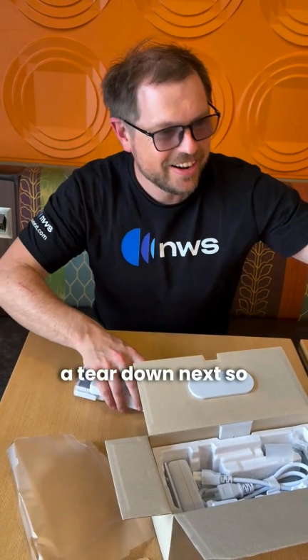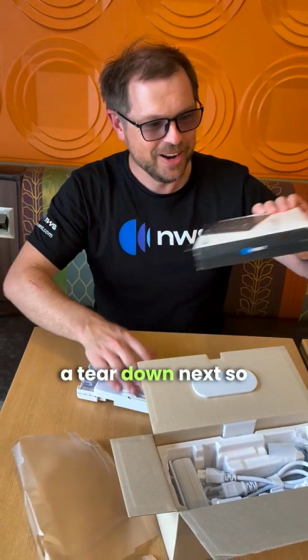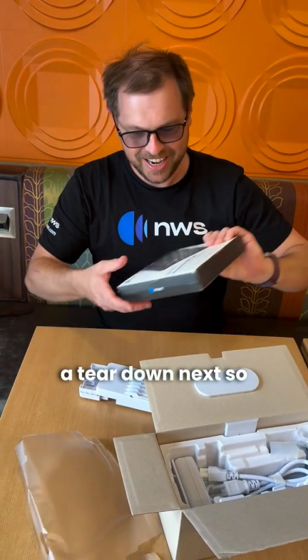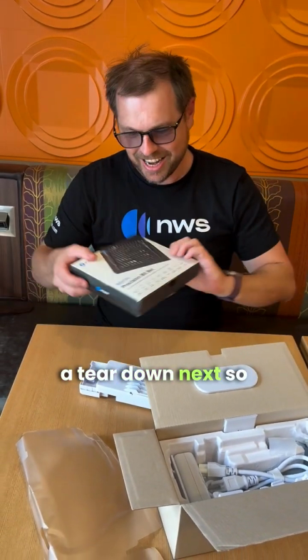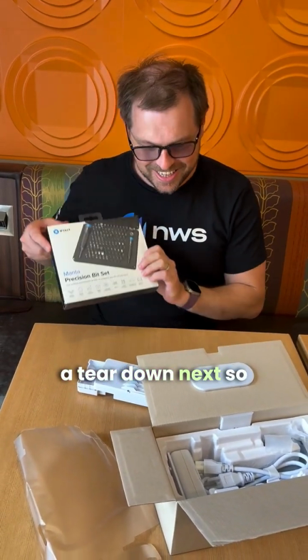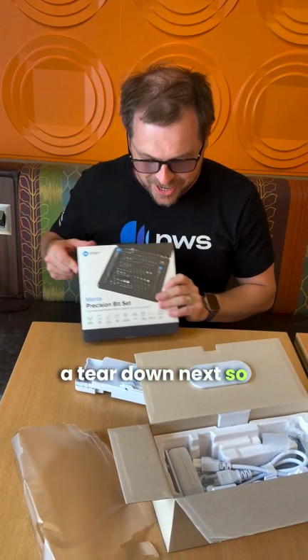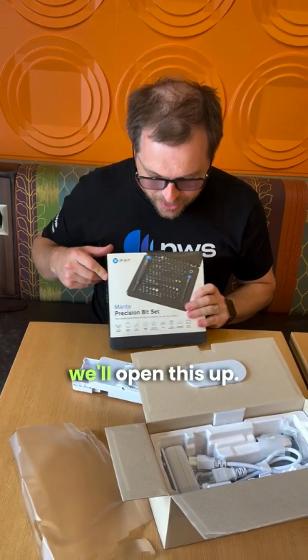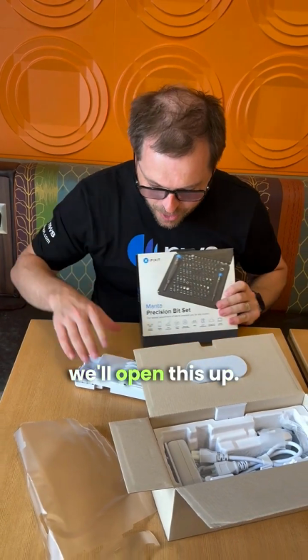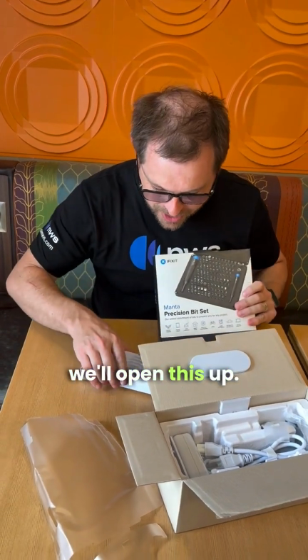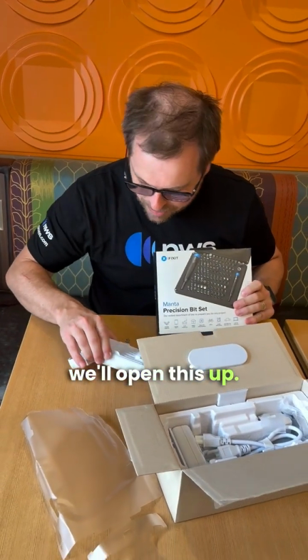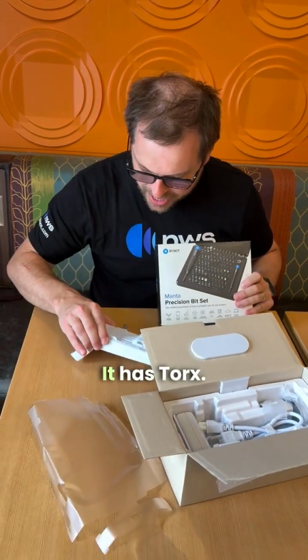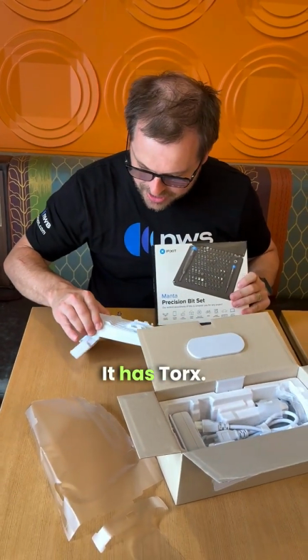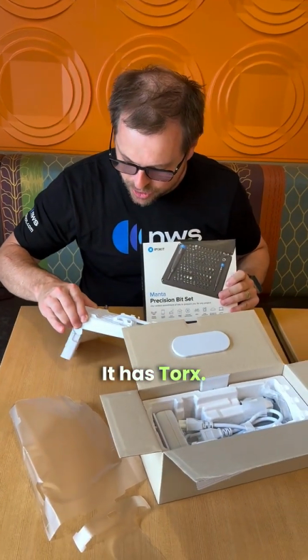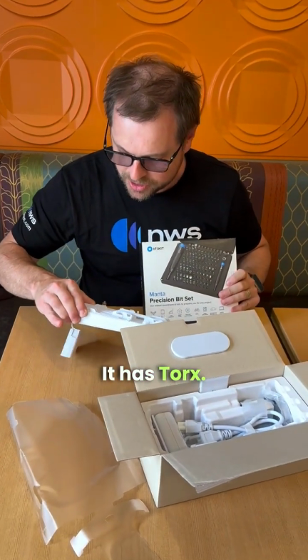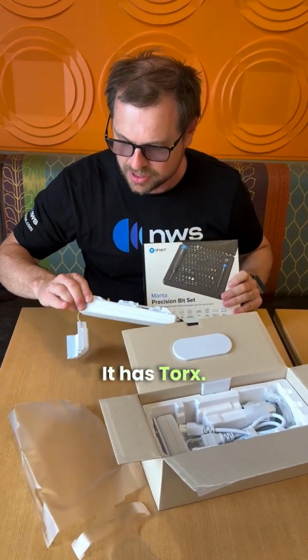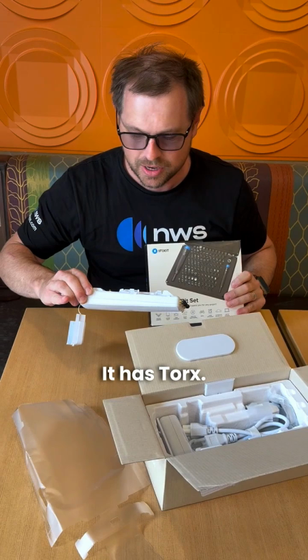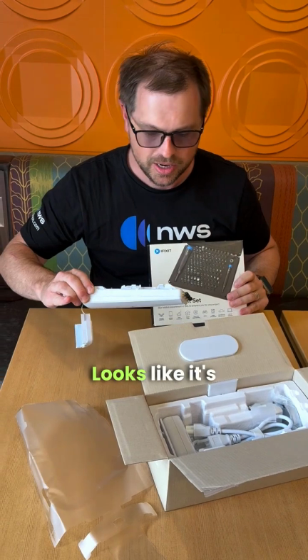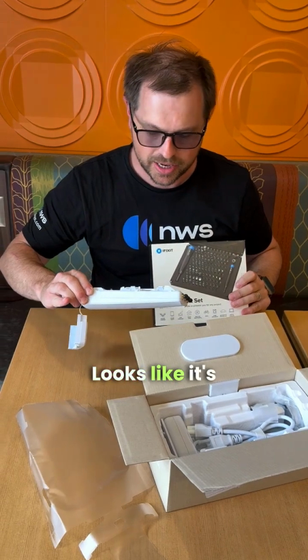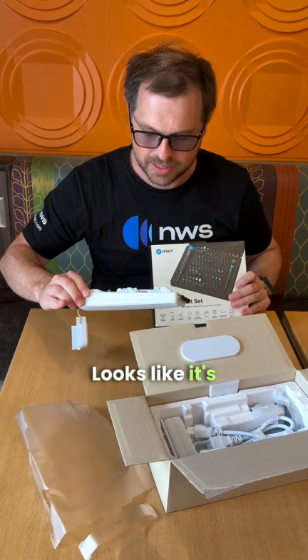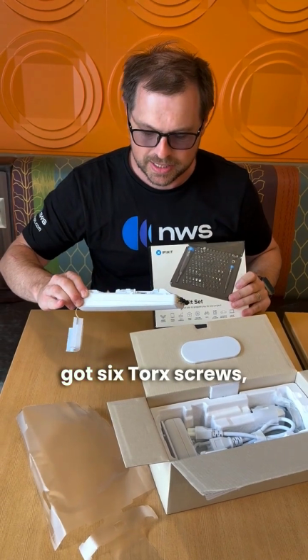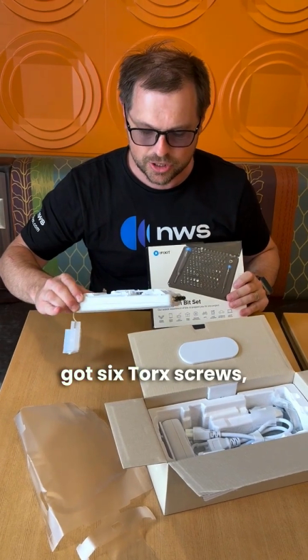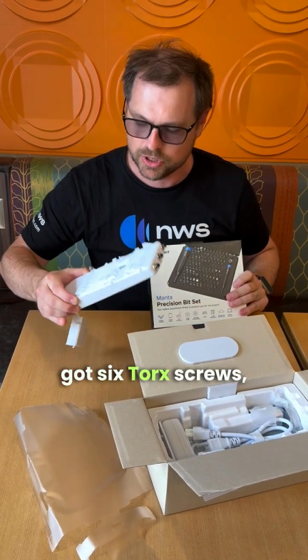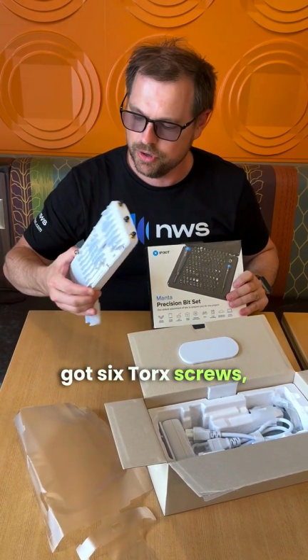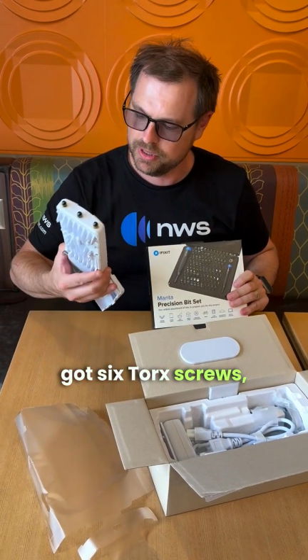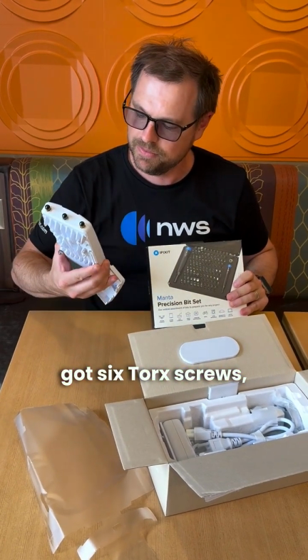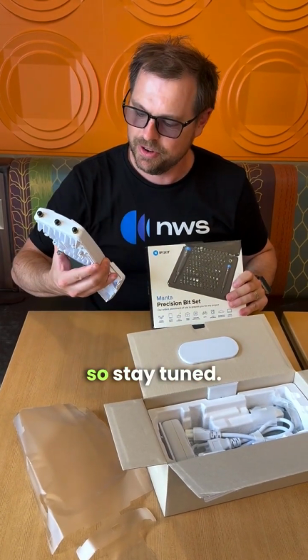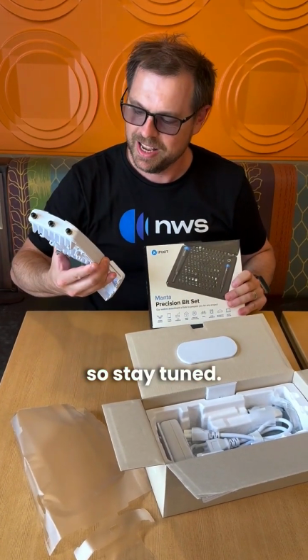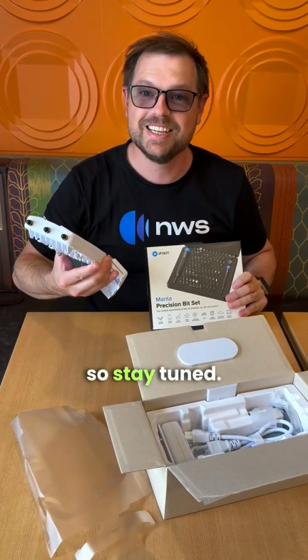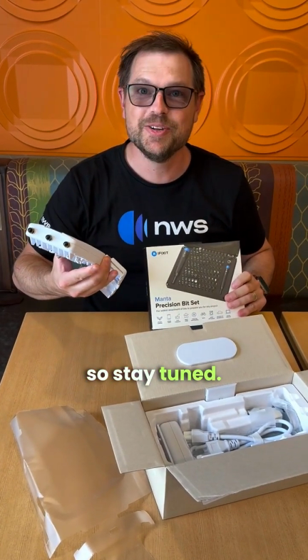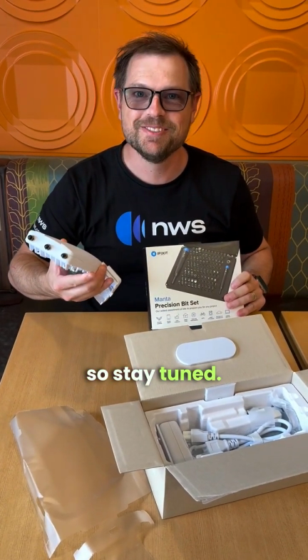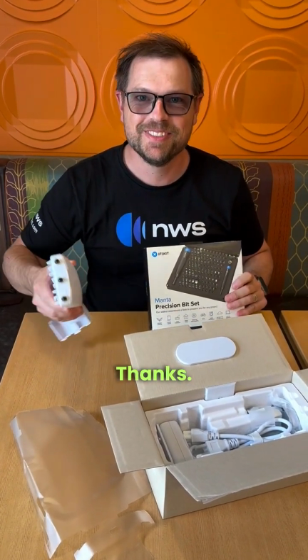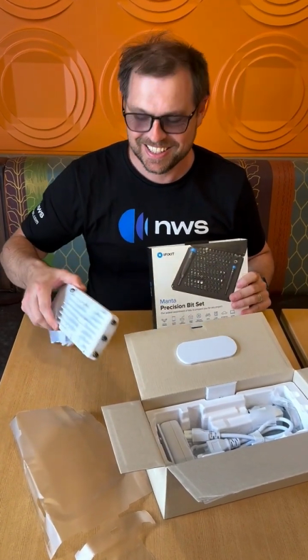We're going to do a teardown next, so we'll open this up. It has Torx screws — looks like it's got six Torx screws. So stay tuned. Thanks.